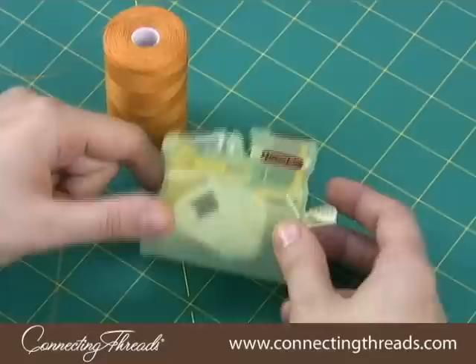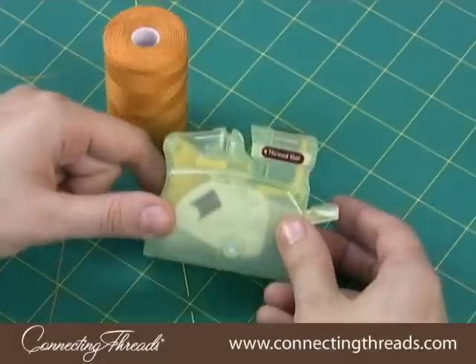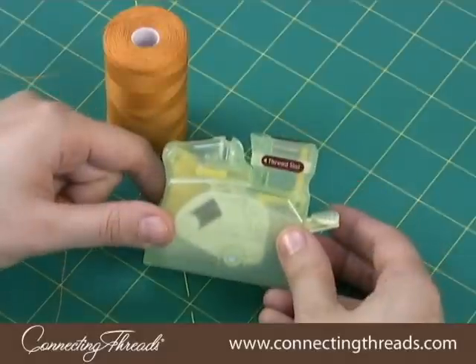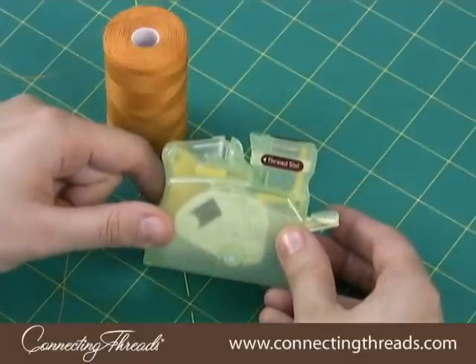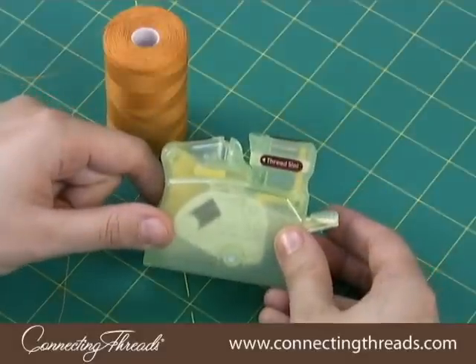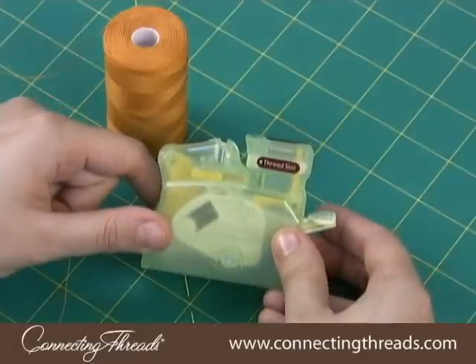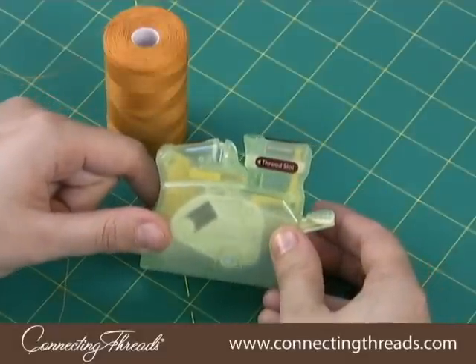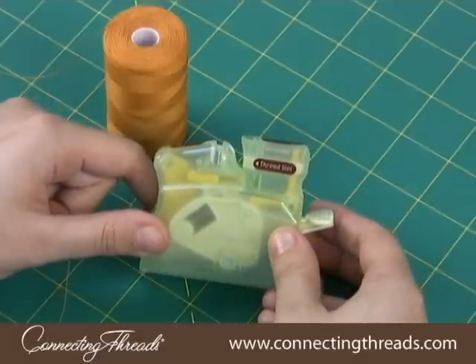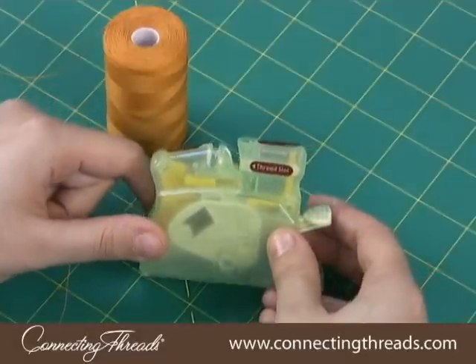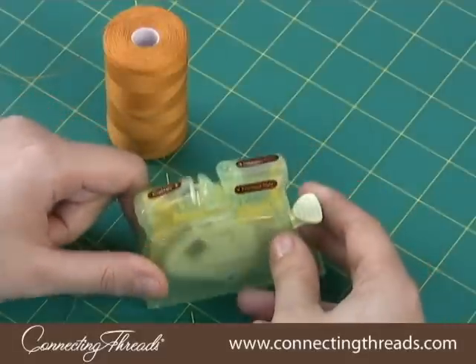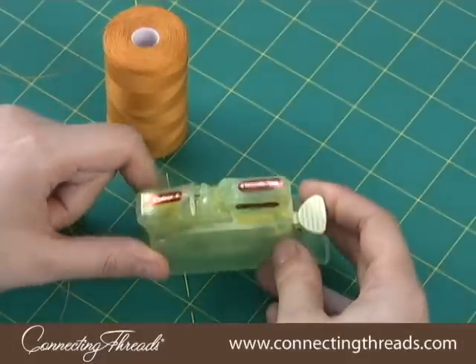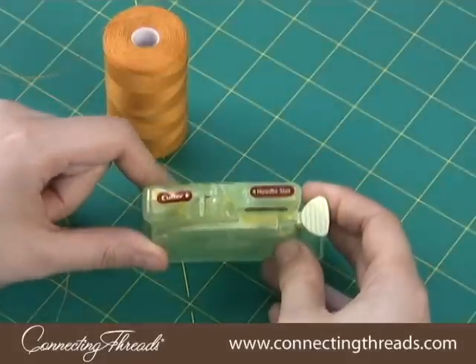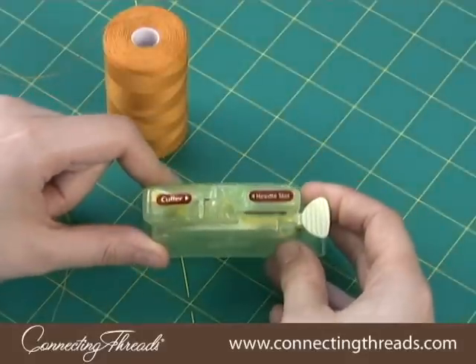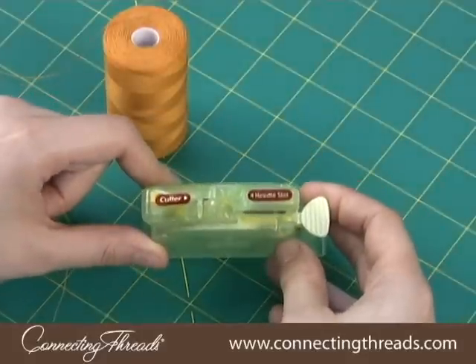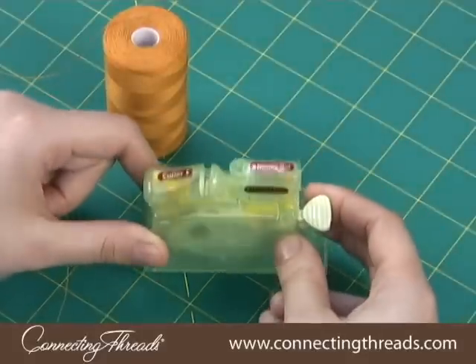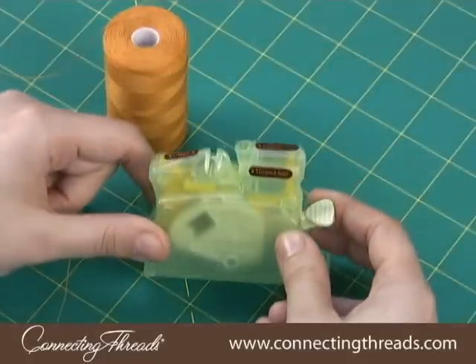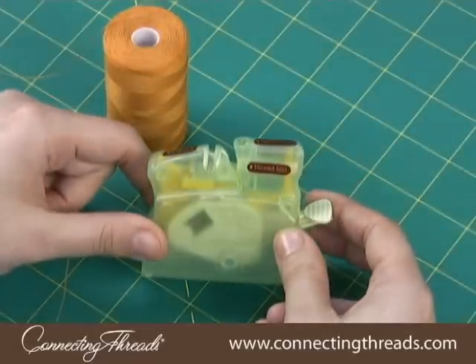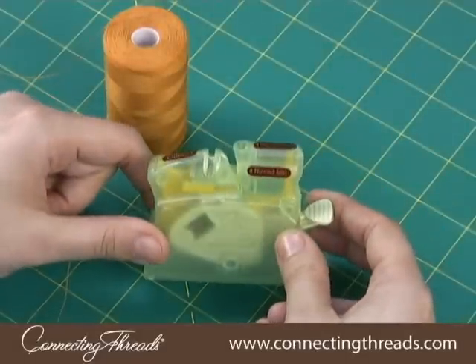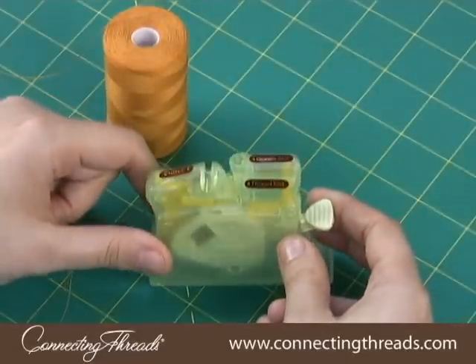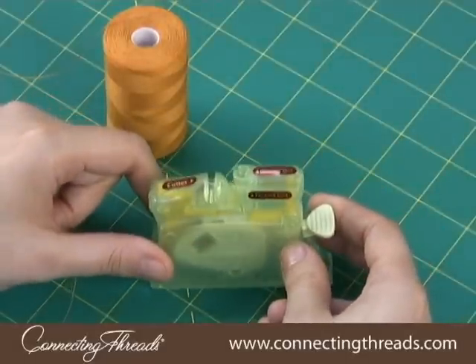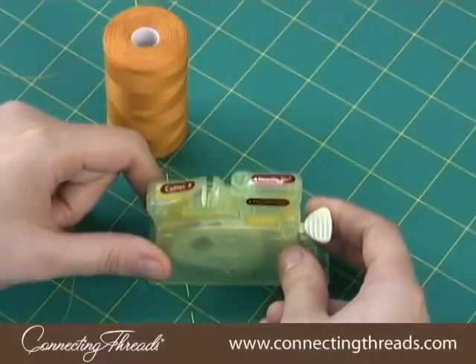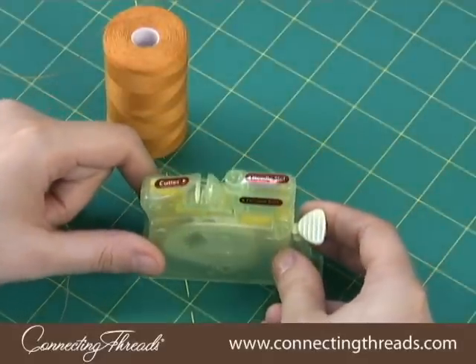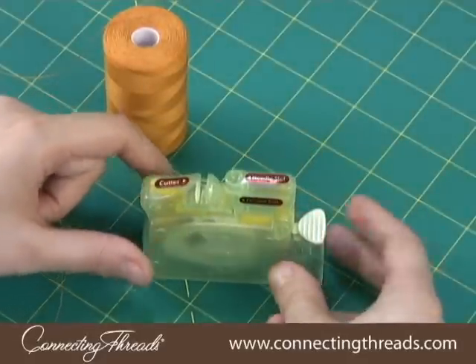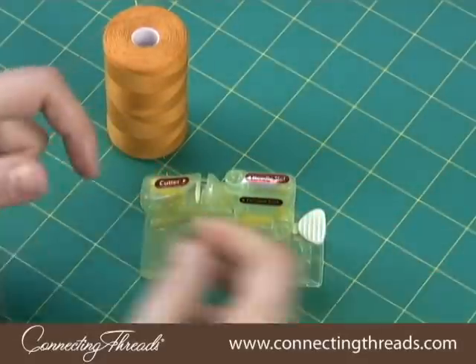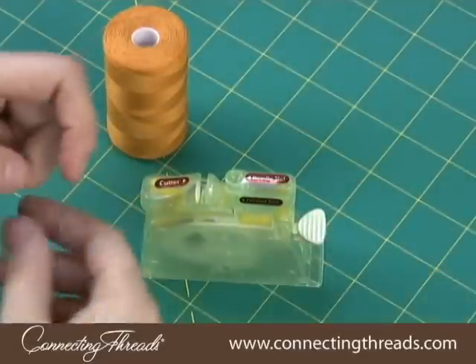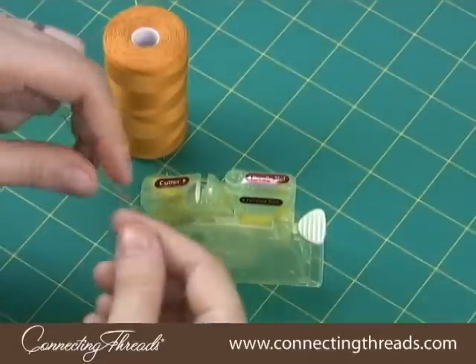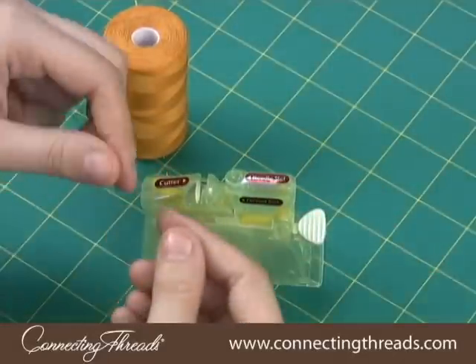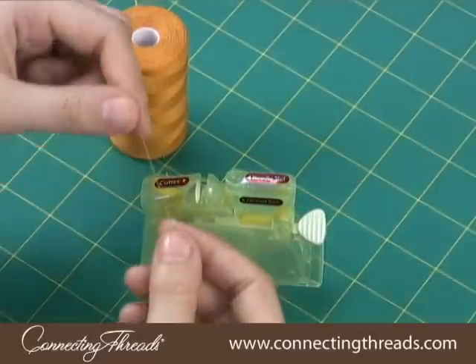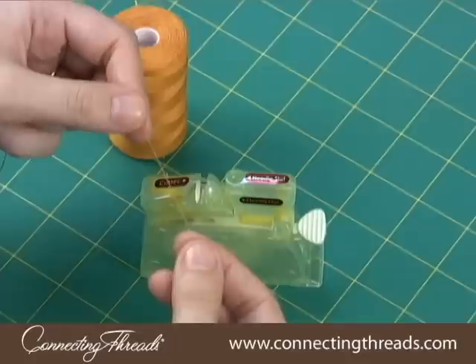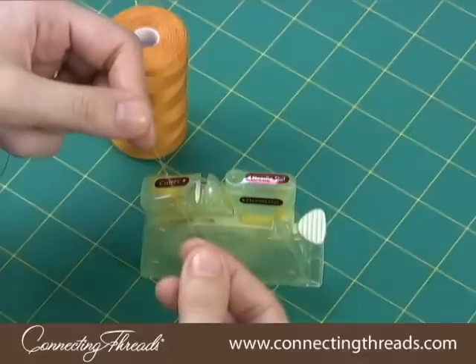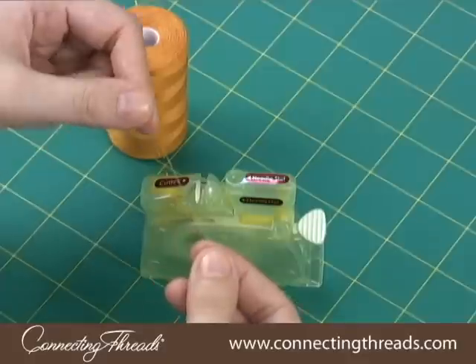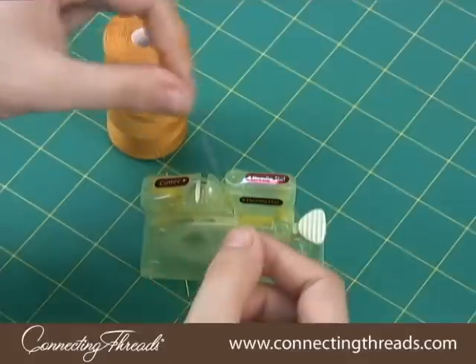This desktop needle threader is great for quickly threading needles. To use it, insert your thread in the thread slot and hold it gently.